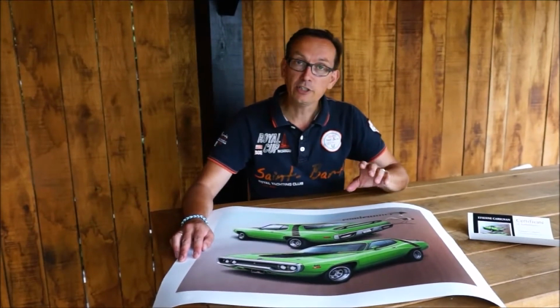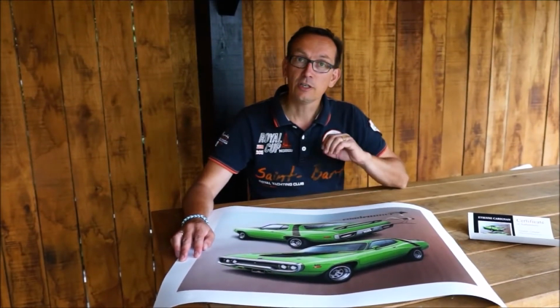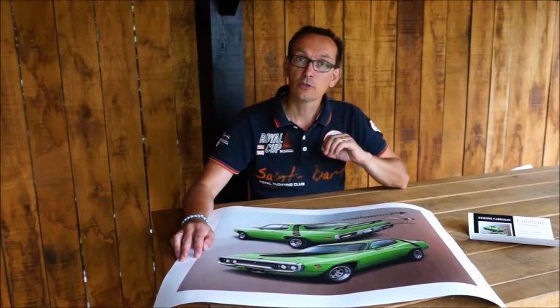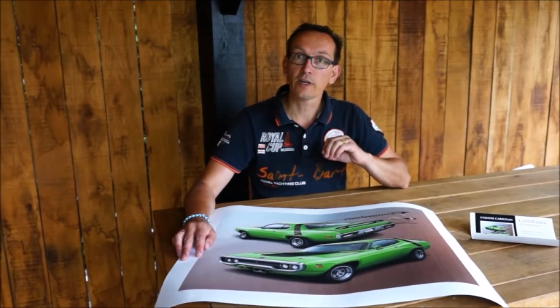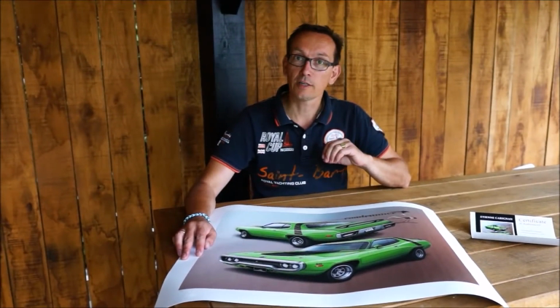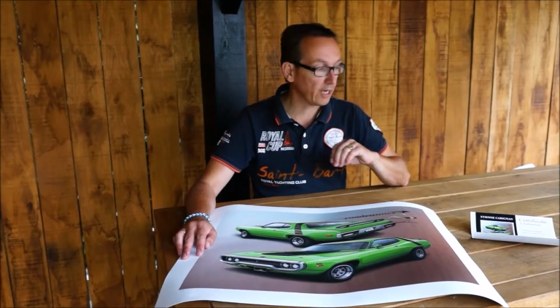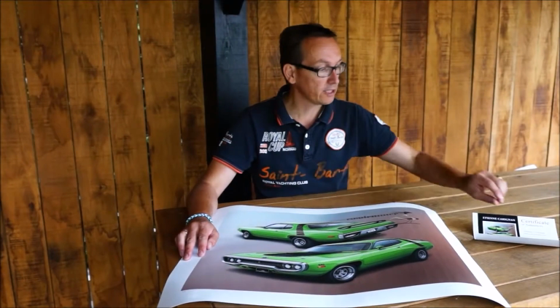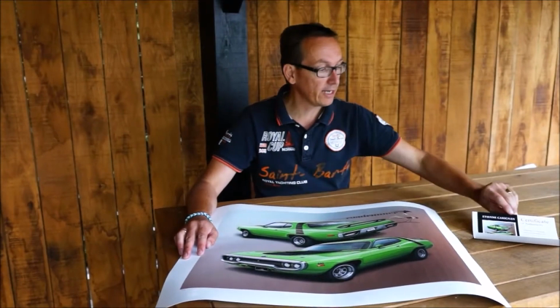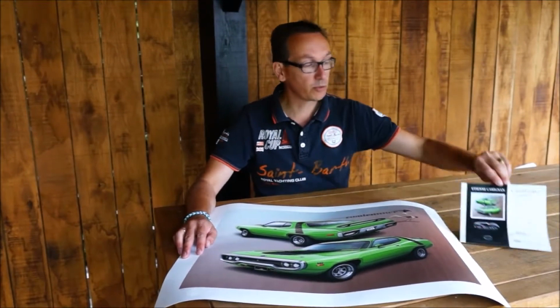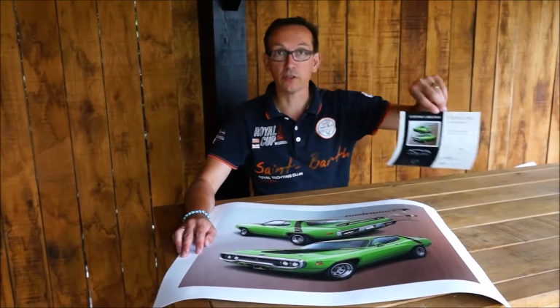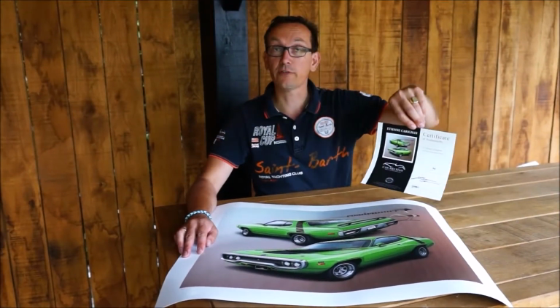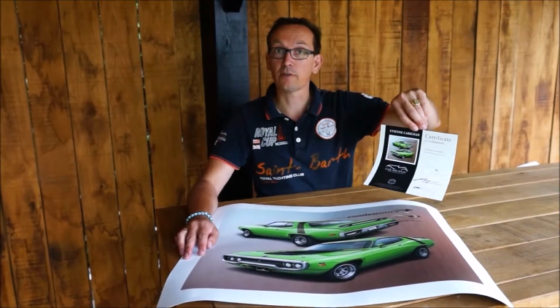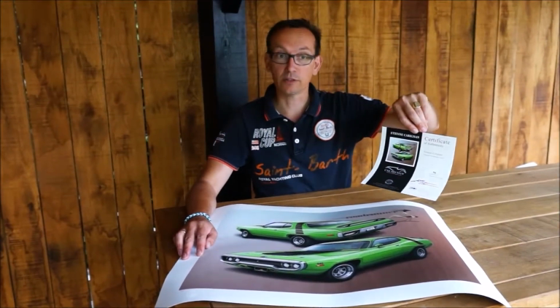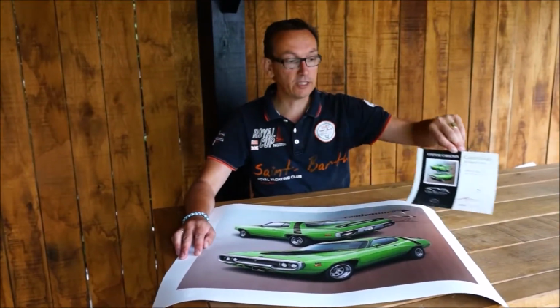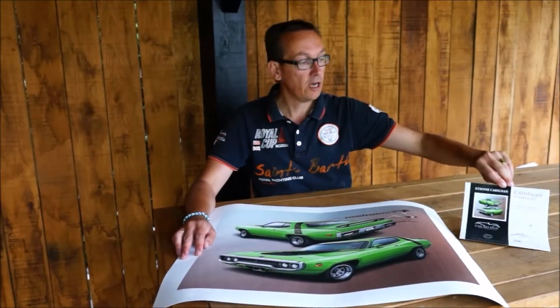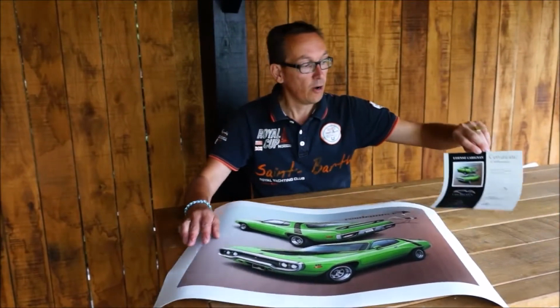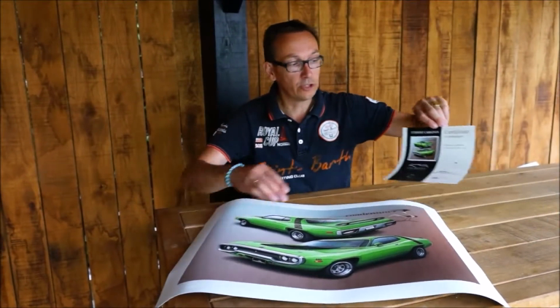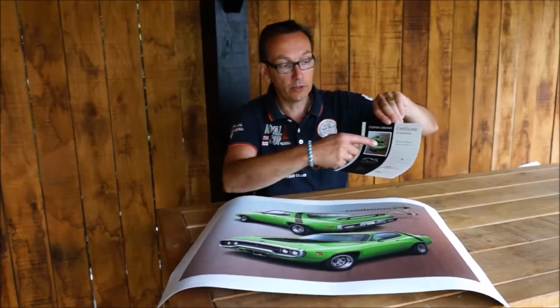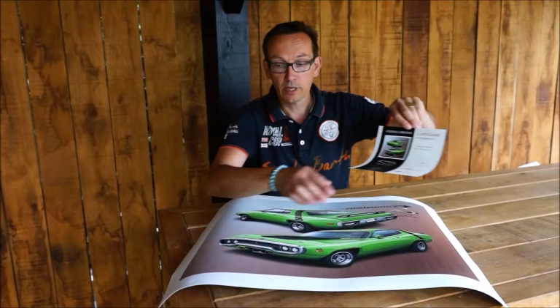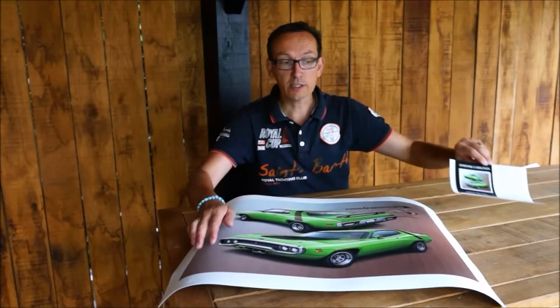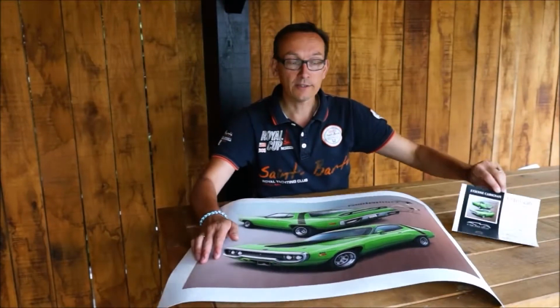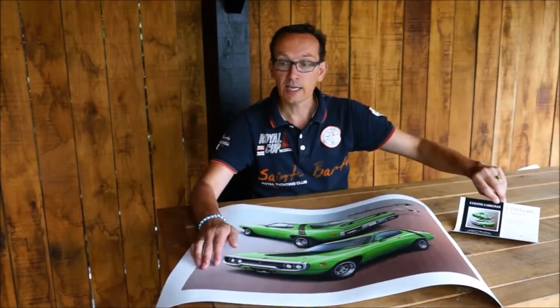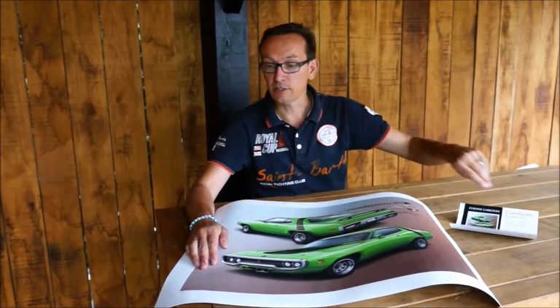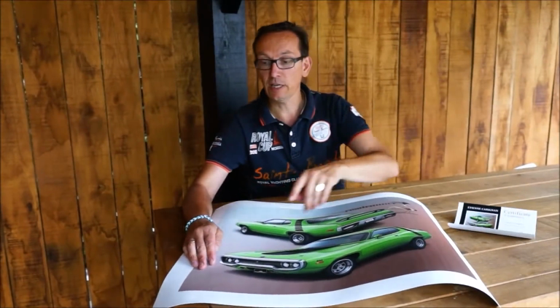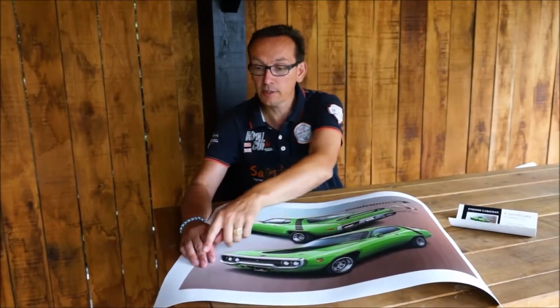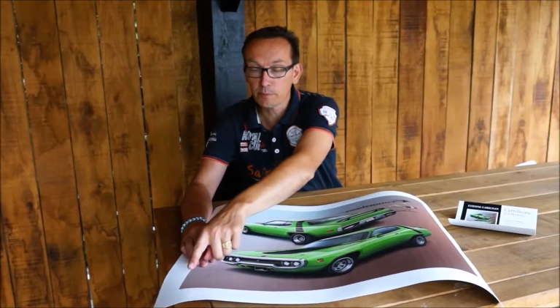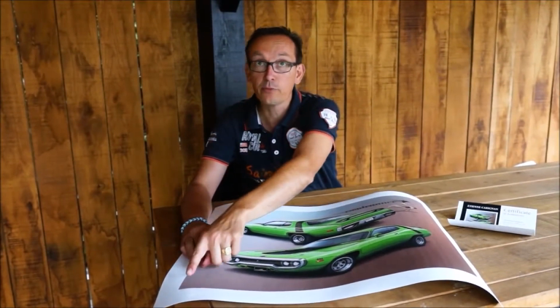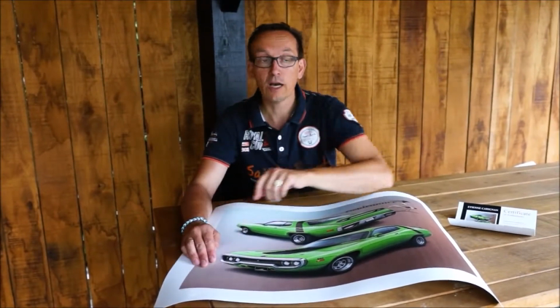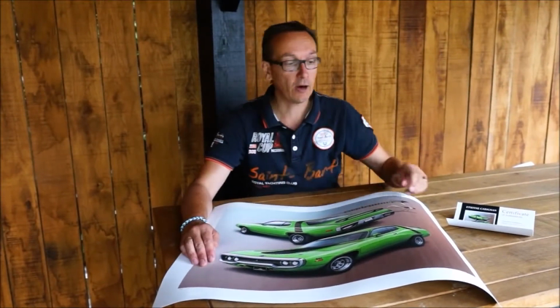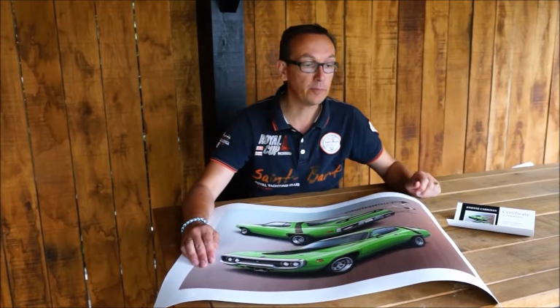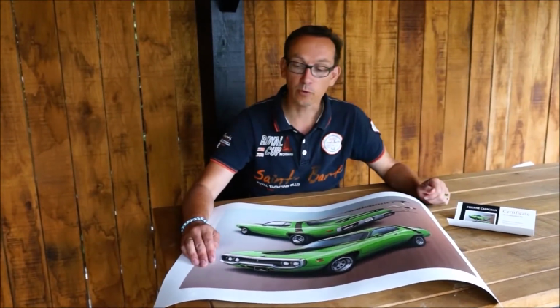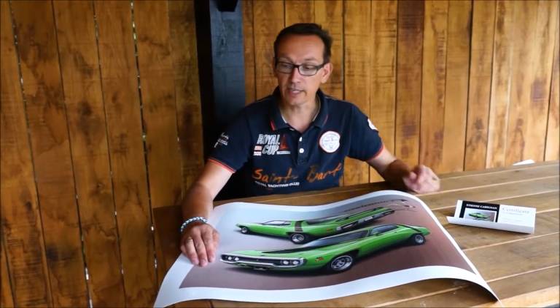Each Certified Art Cicle comes with a Certificate of Authenticity which is numbered. This one is the artist proof which we made for Etienne.